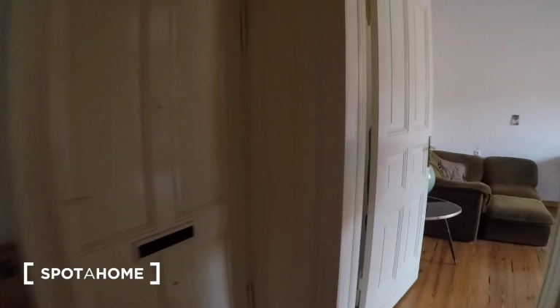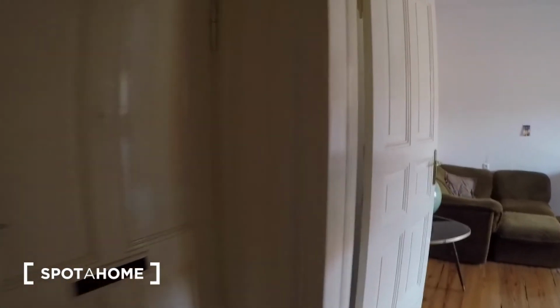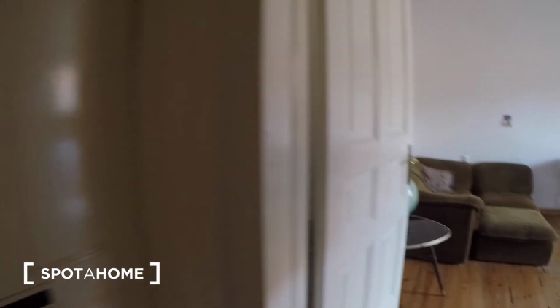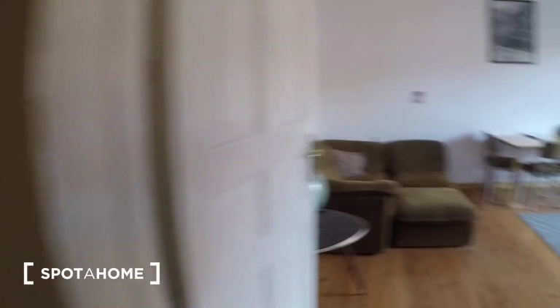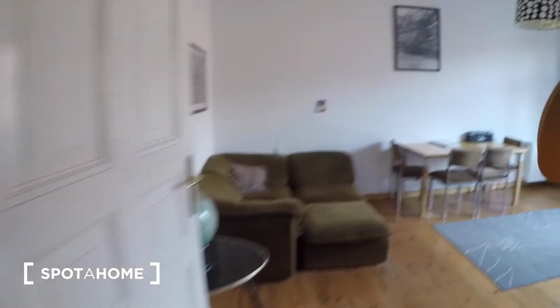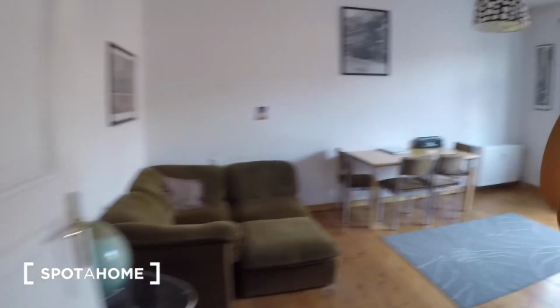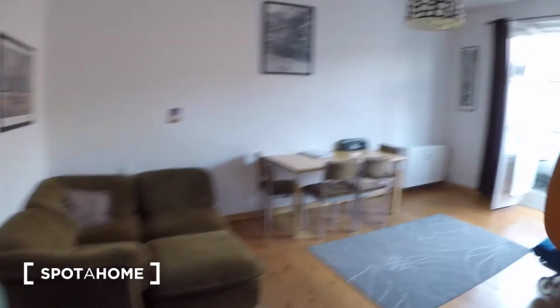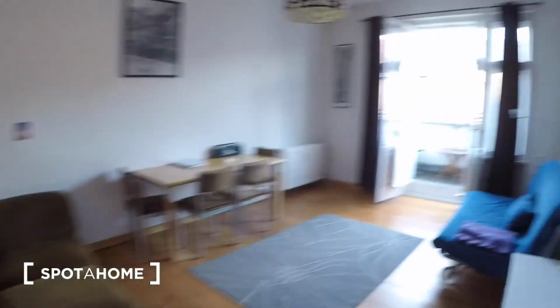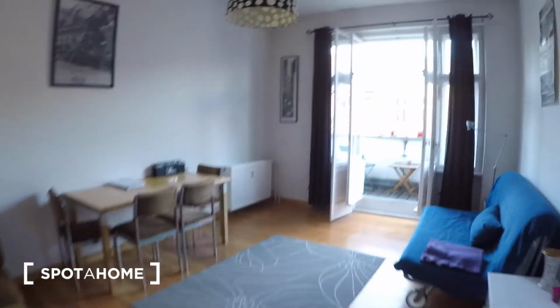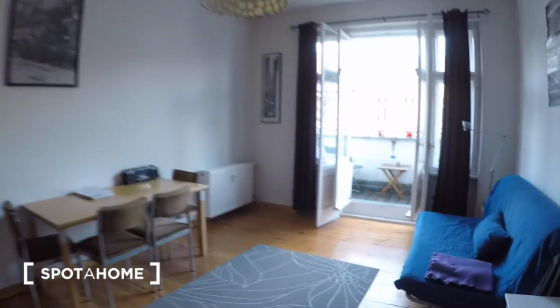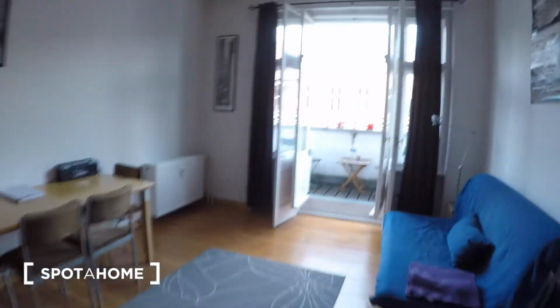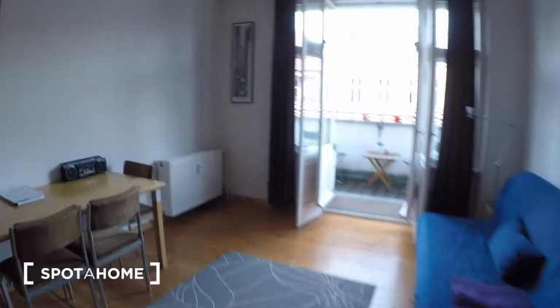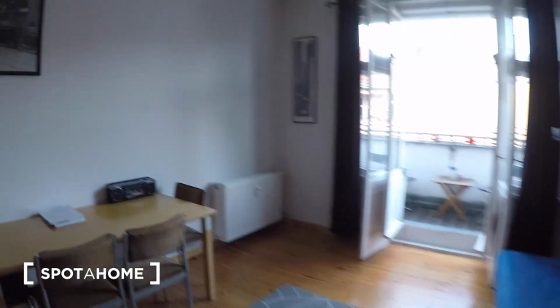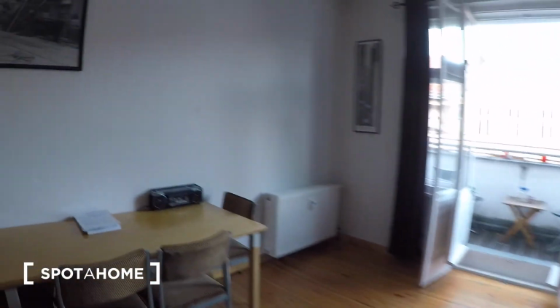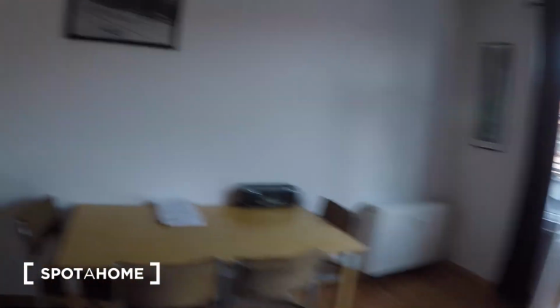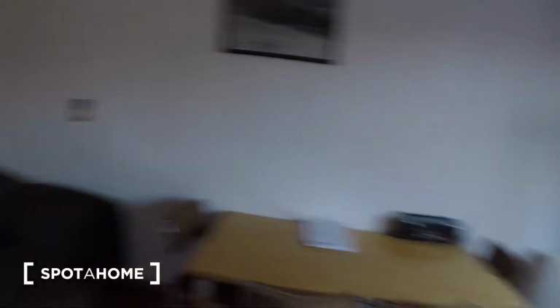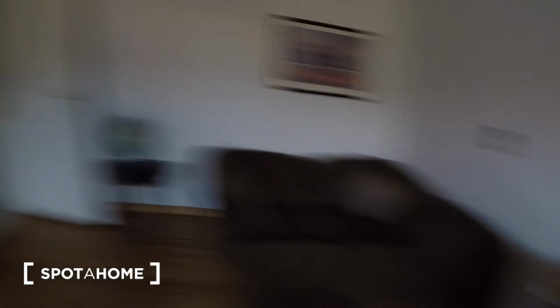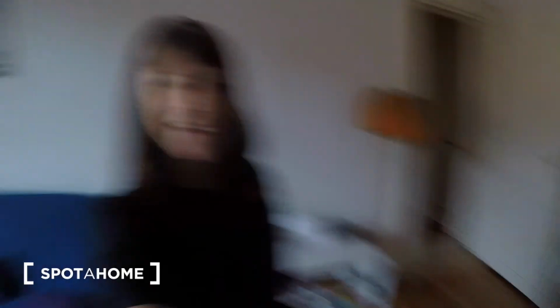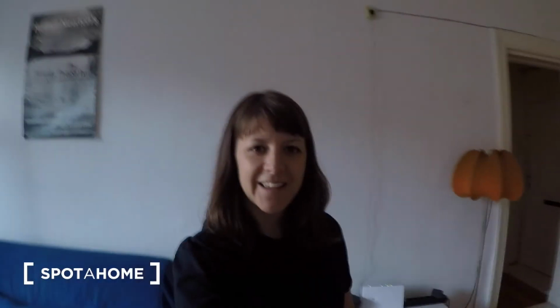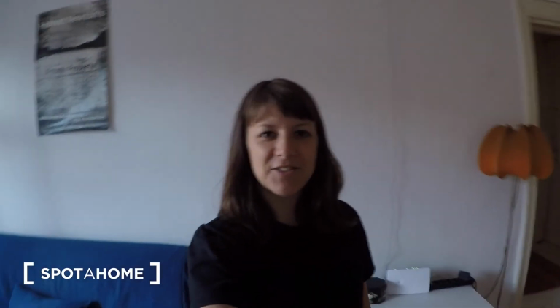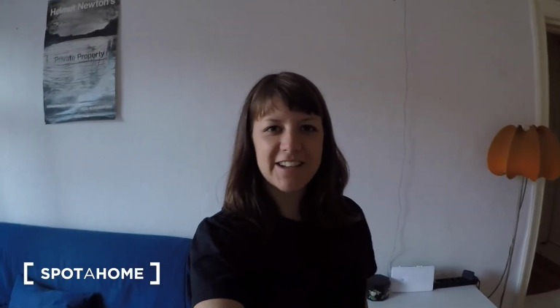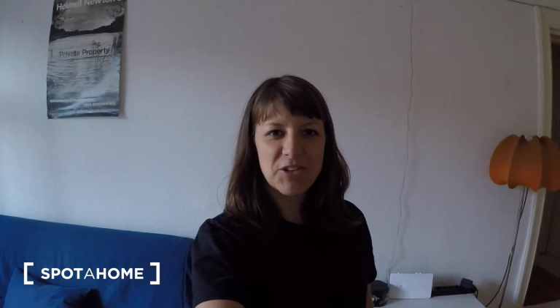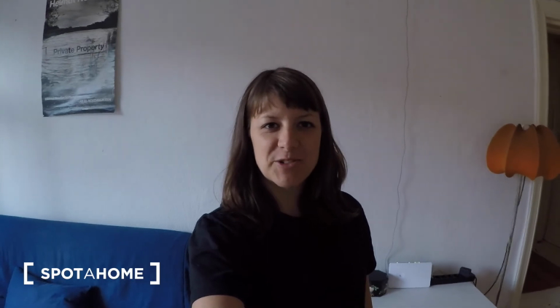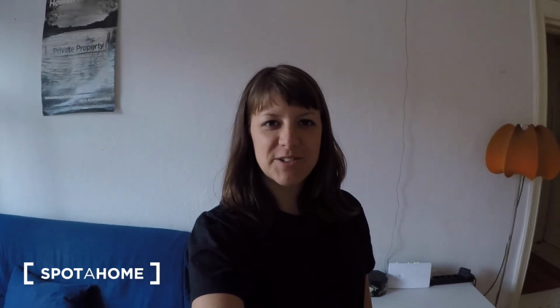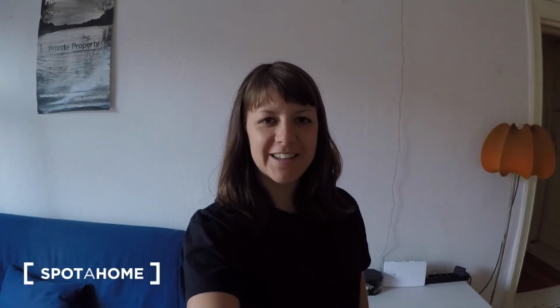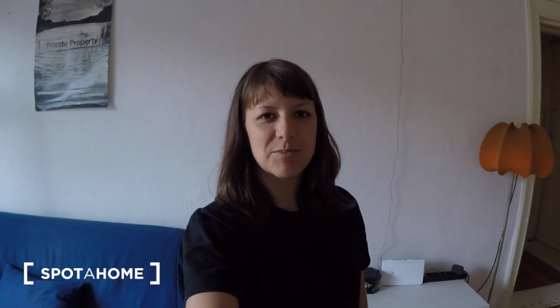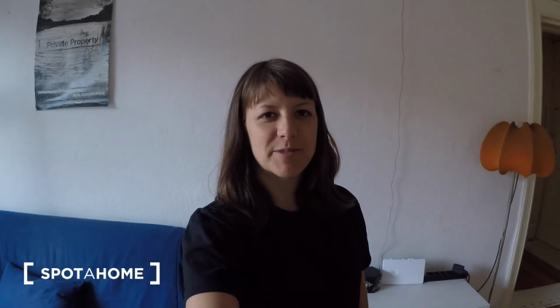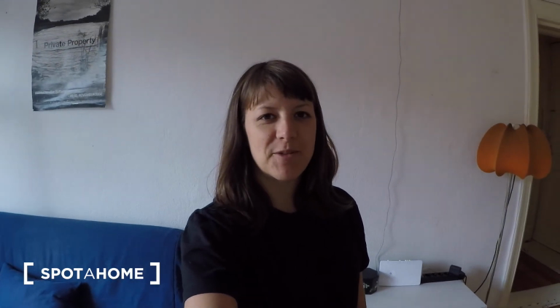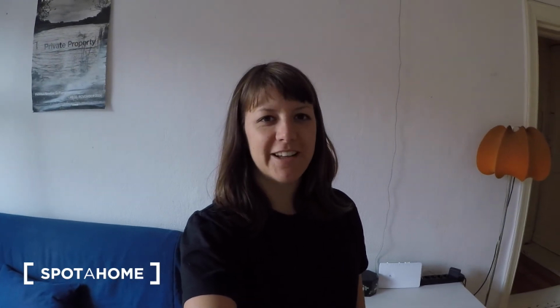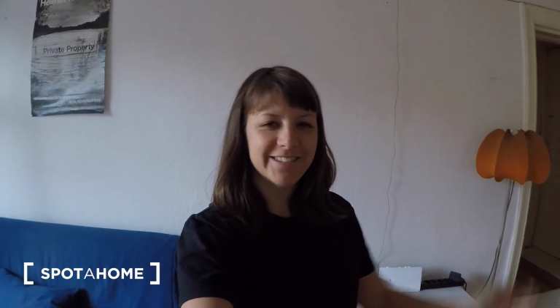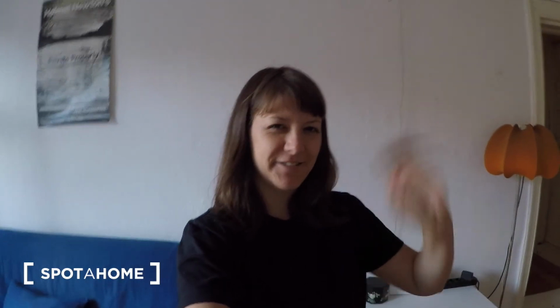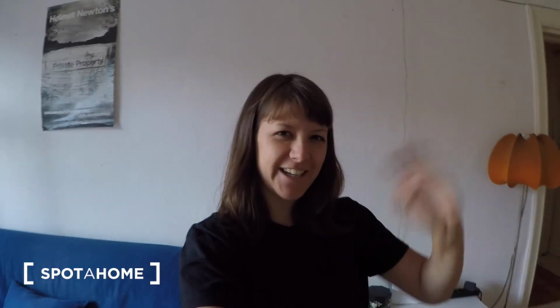And then we go back to where we started — there's the front door again and here we are in the living room area. Thanks for watching guys, I hope you enjoyed the tour. This is Bea from Spotter Home in Berlin and I'll see you soon.